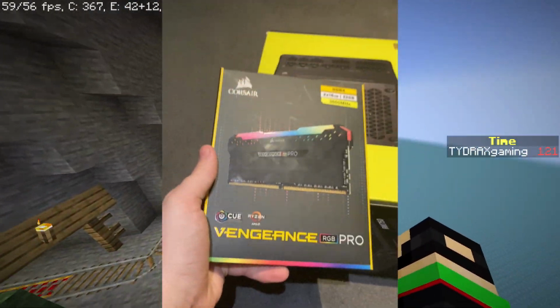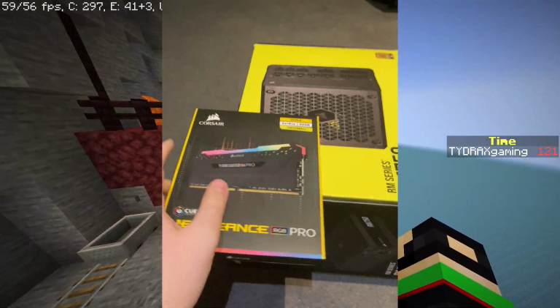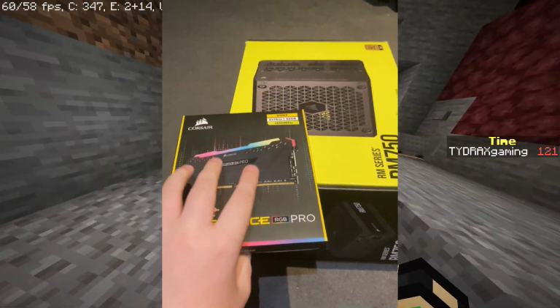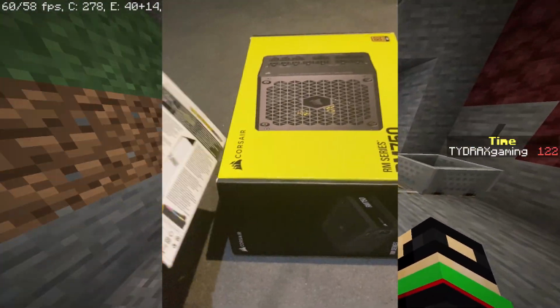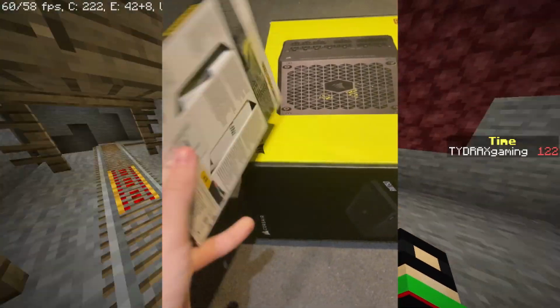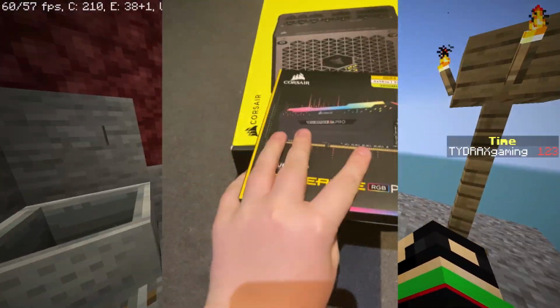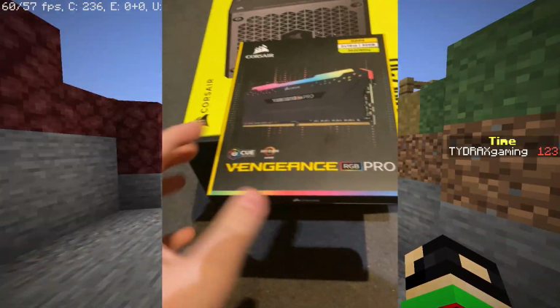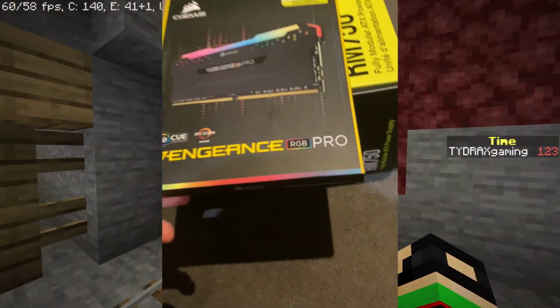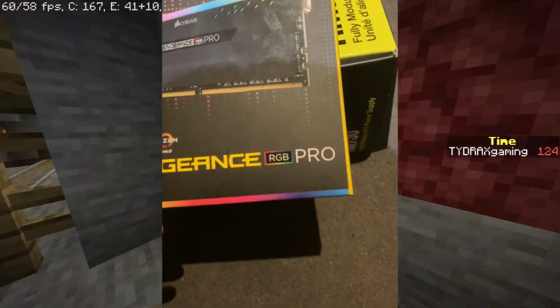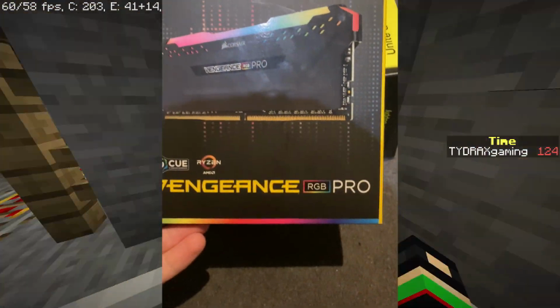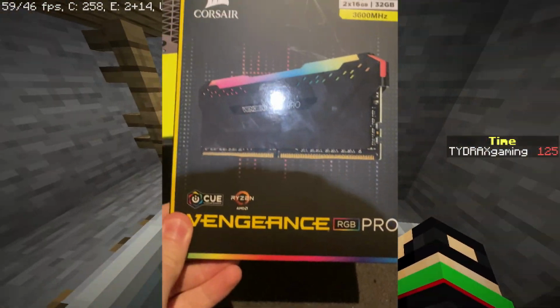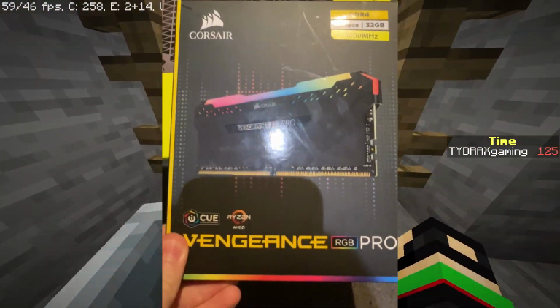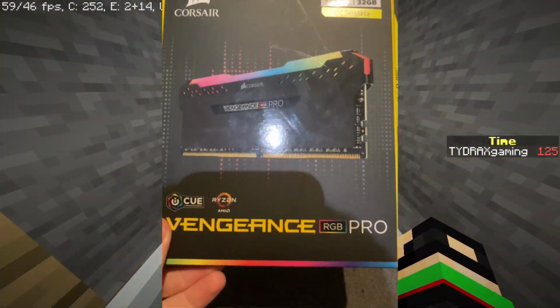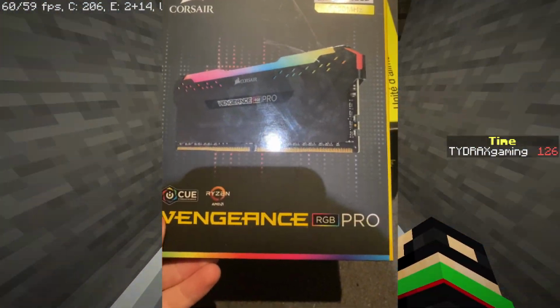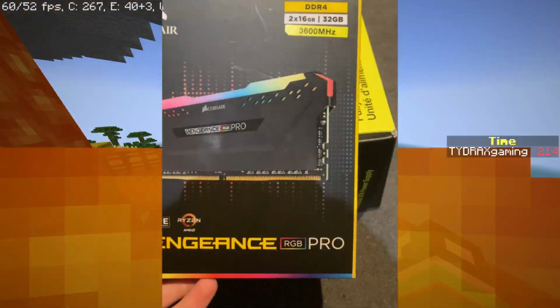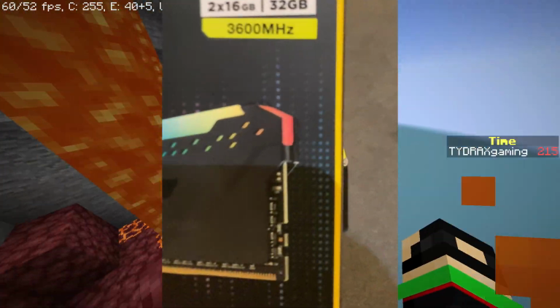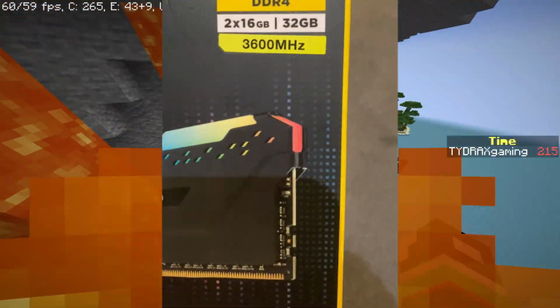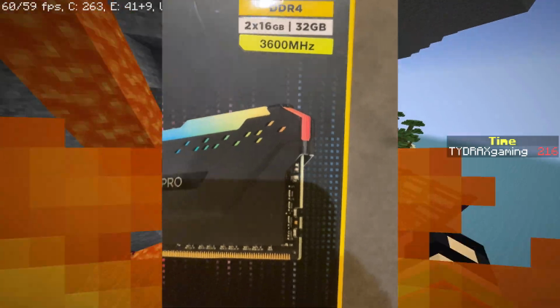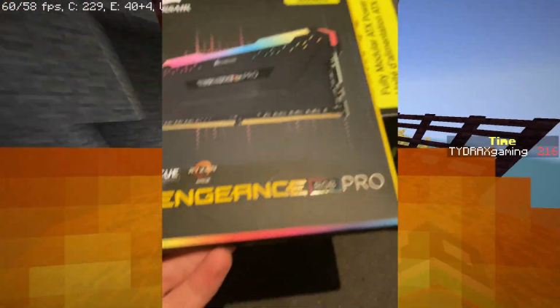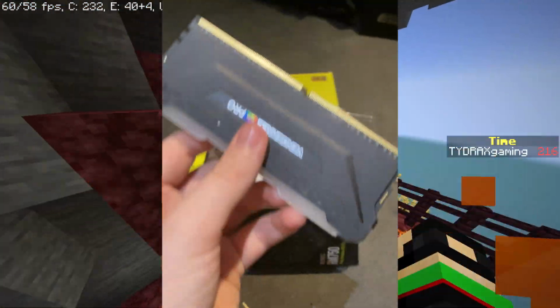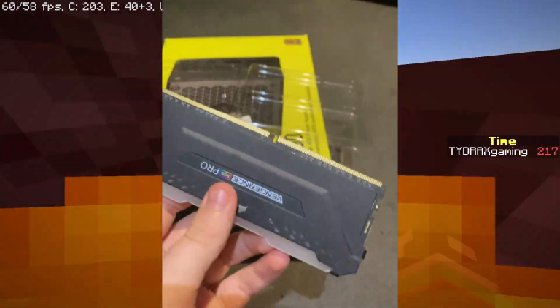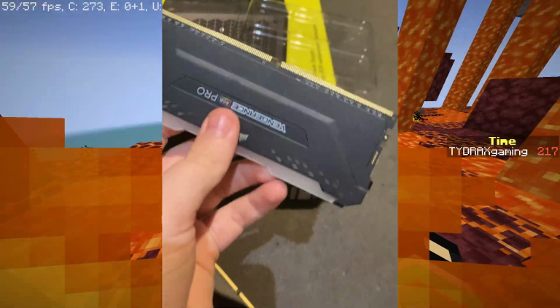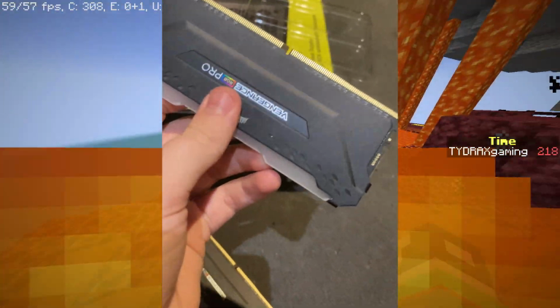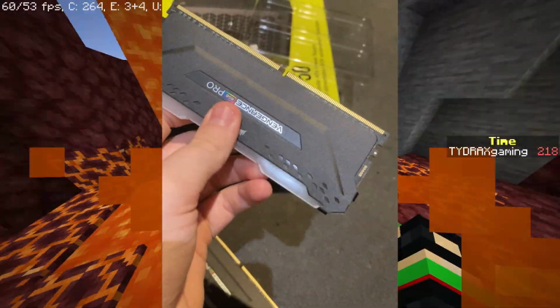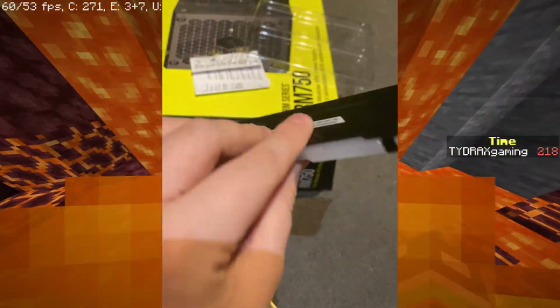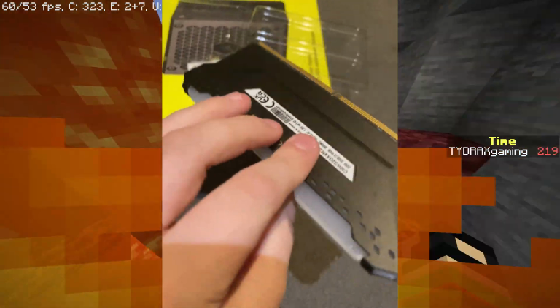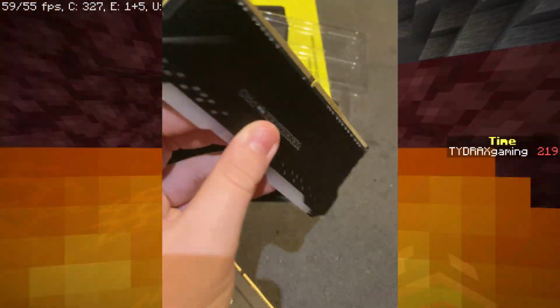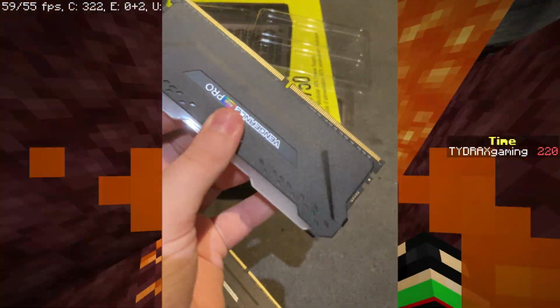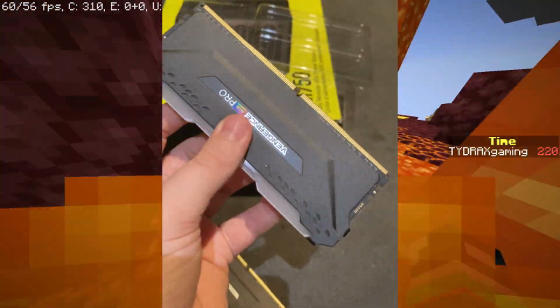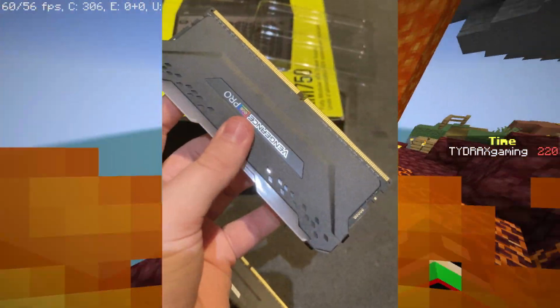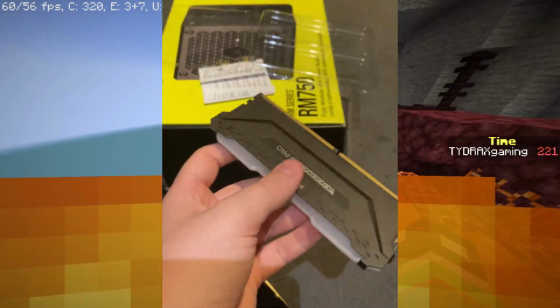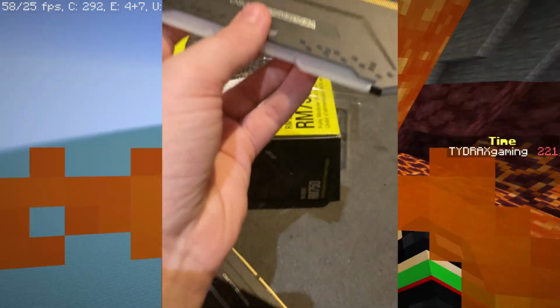Next we've got the Corsair Vengeance RGB Pro 32GB RAM. It's 3600MHz. This memory is pretty top of the line if you're looking for a nice DDR4 option for your PC build.